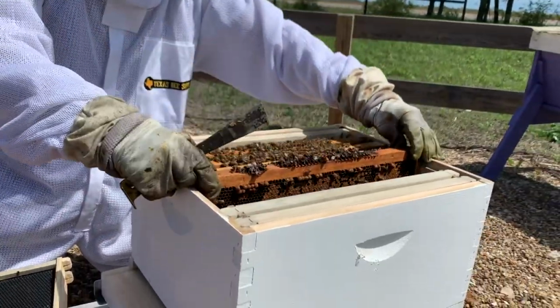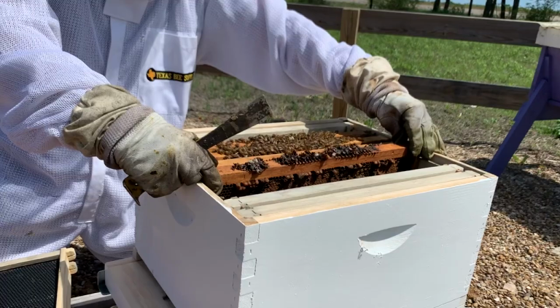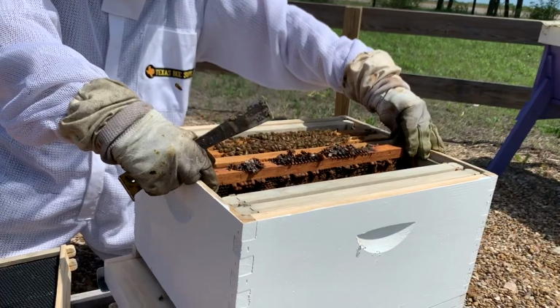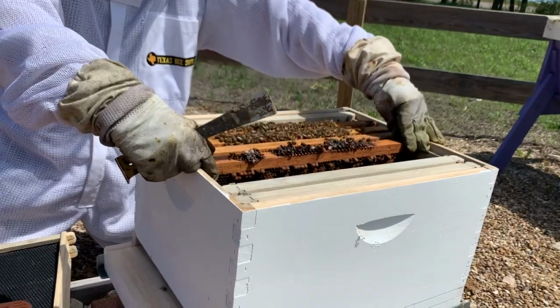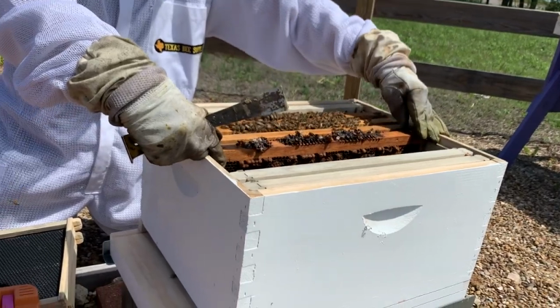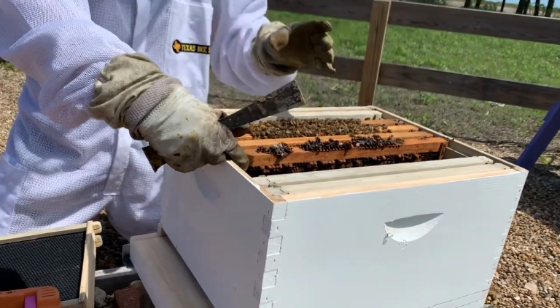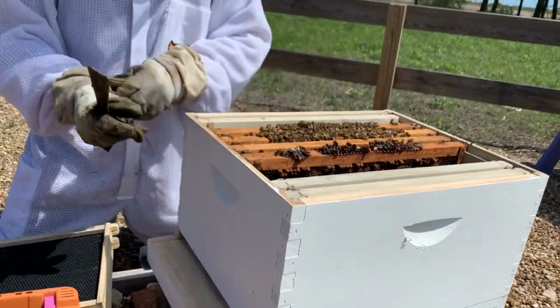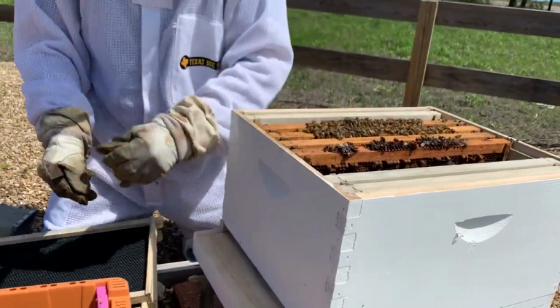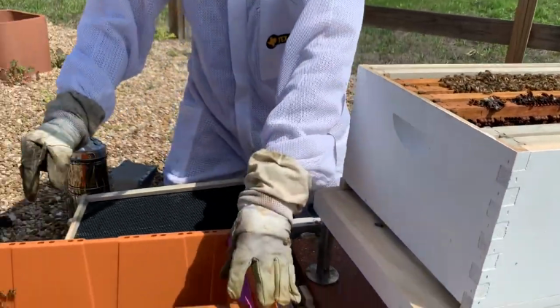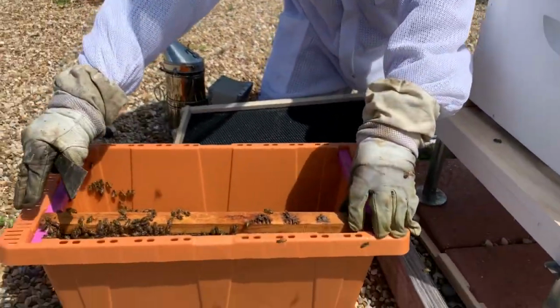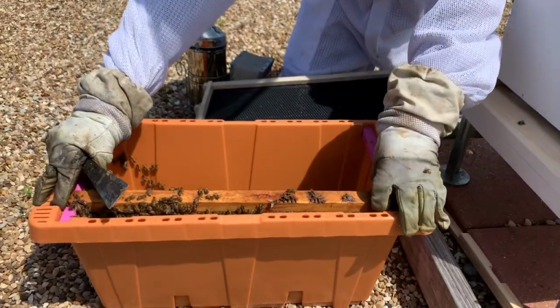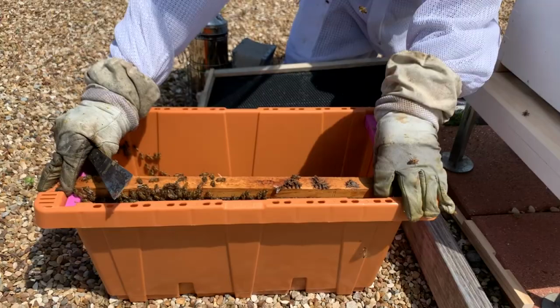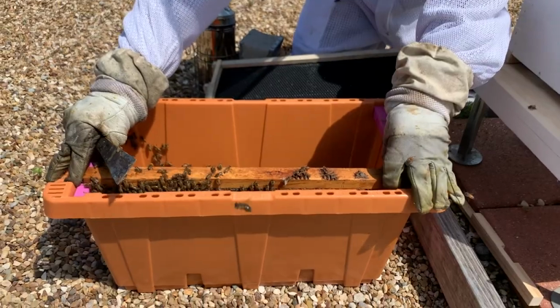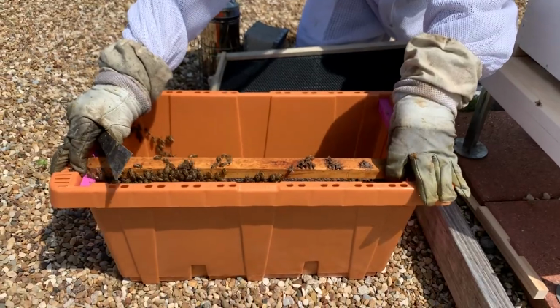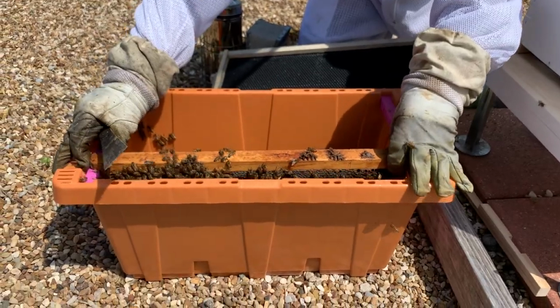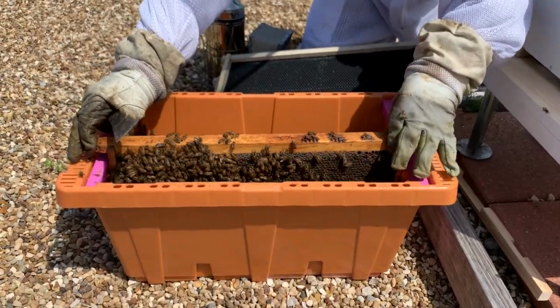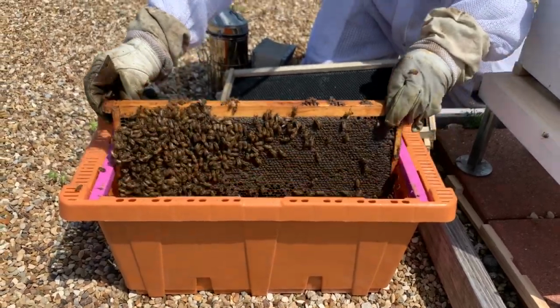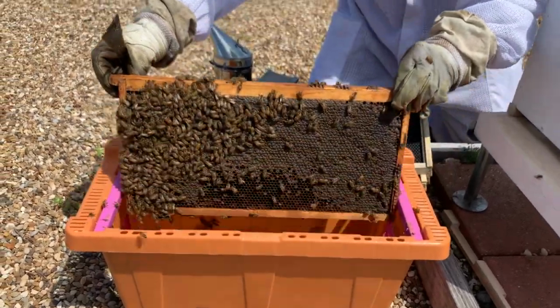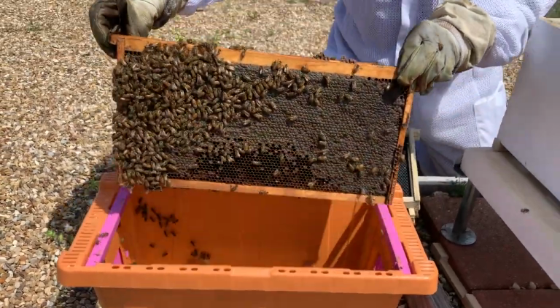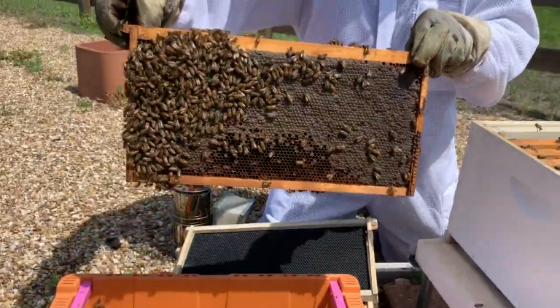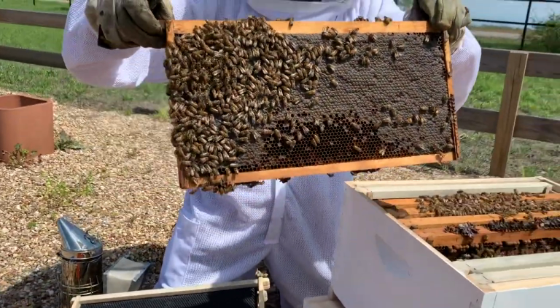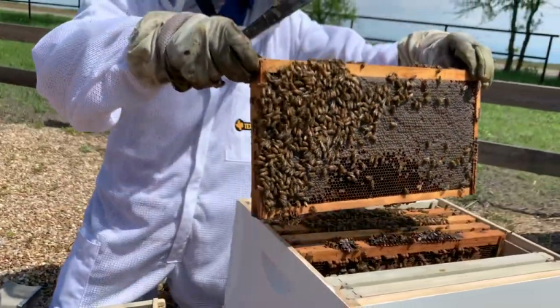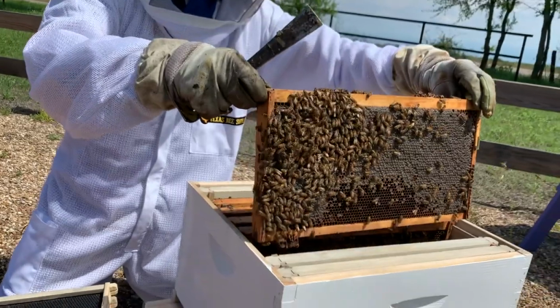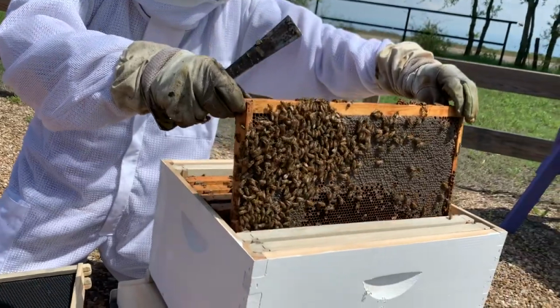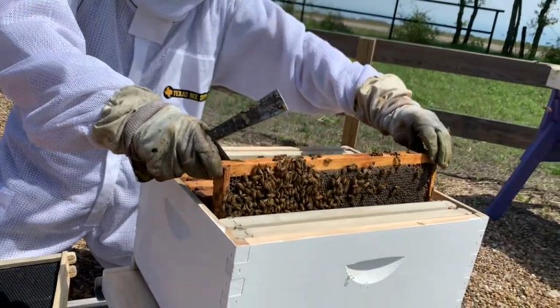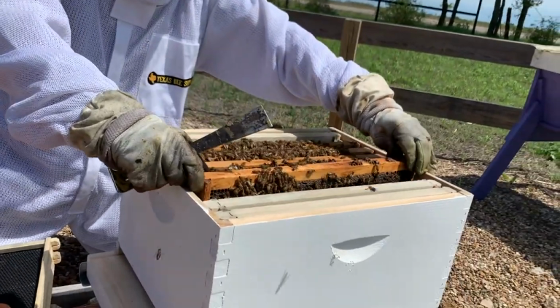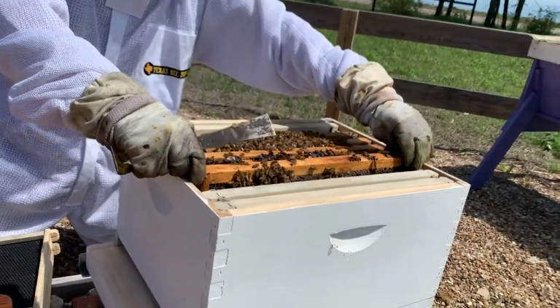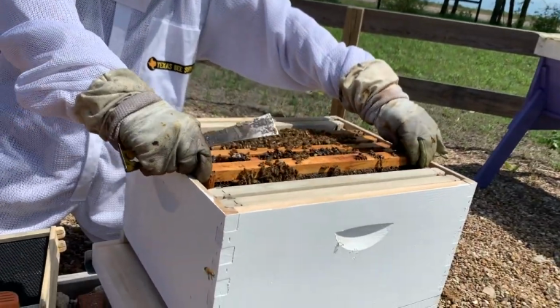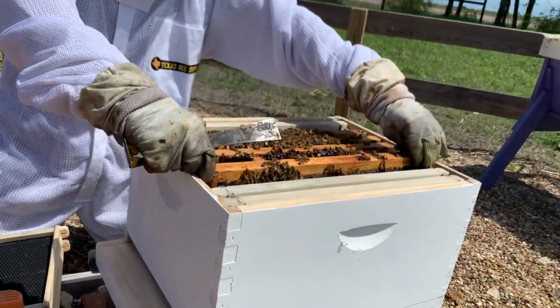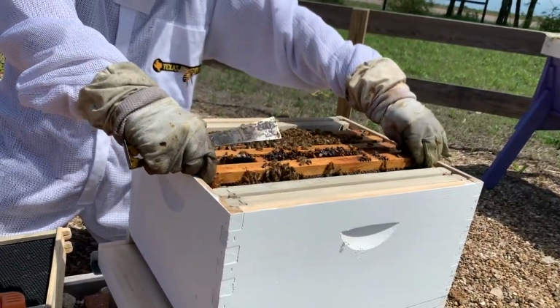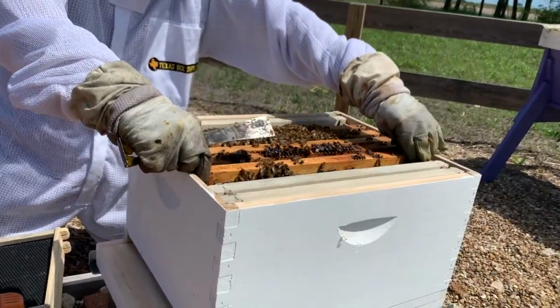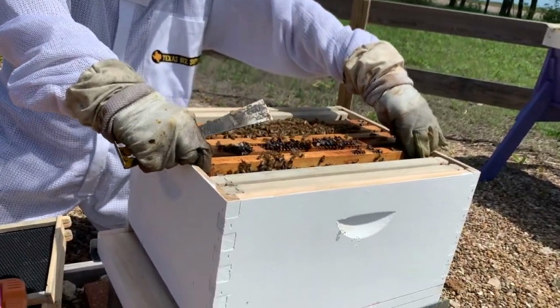Don't worry about looking for the queen at this point. Your goal is just to get these frames in — the transfer is traumatic enough for the bees. You really don't want to spend a lot of time looking for the queen. We'll go back in a few days and look for her.